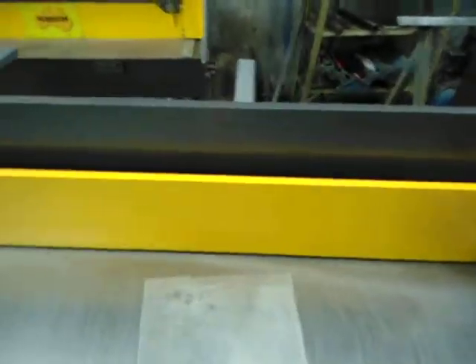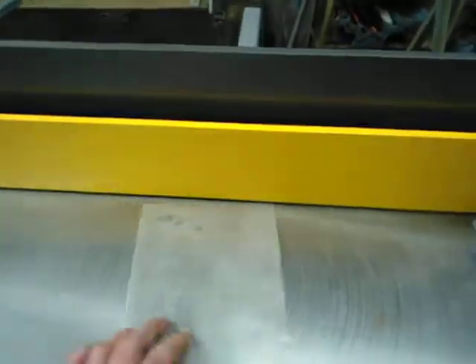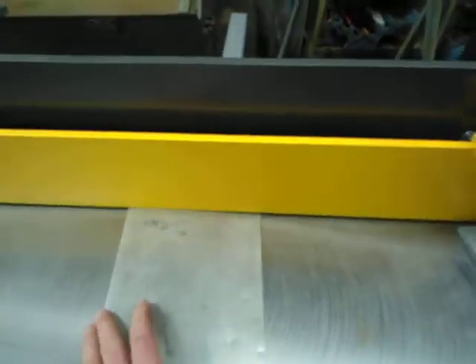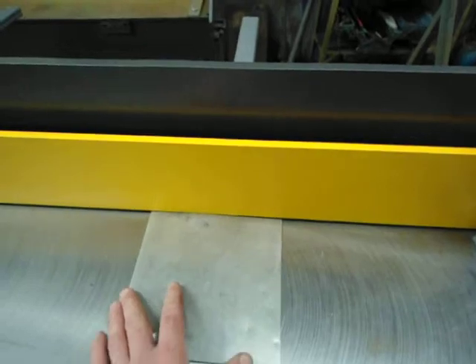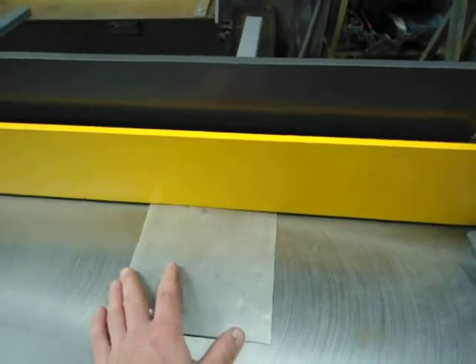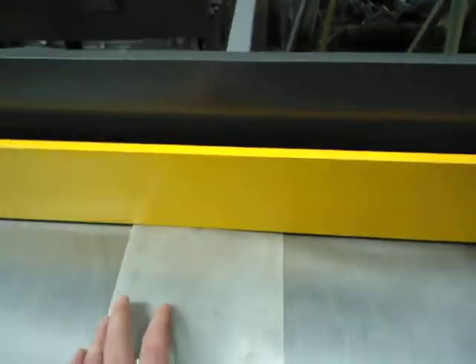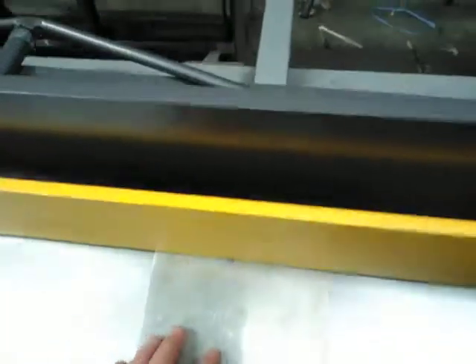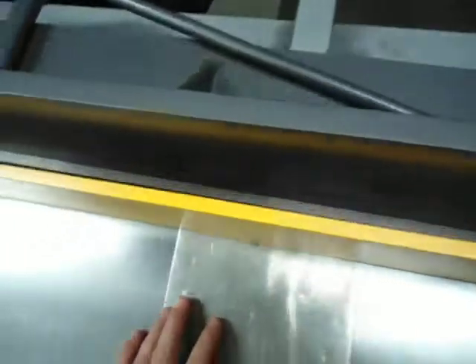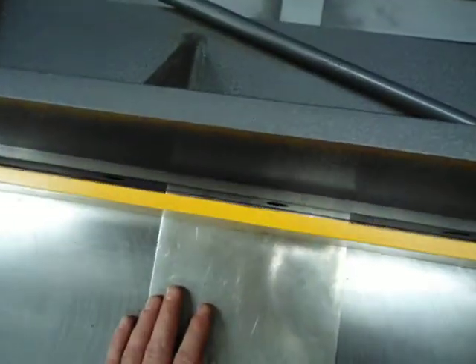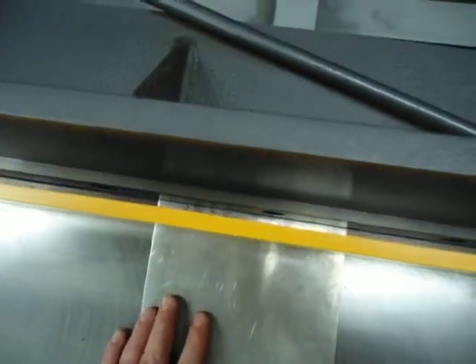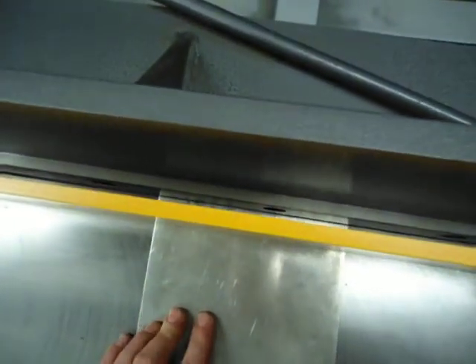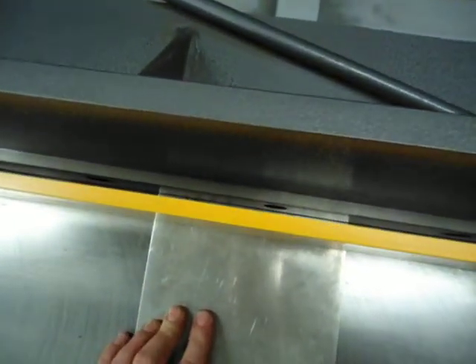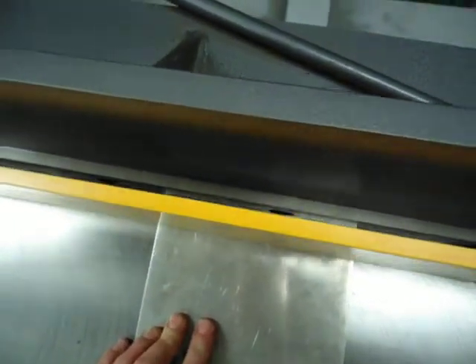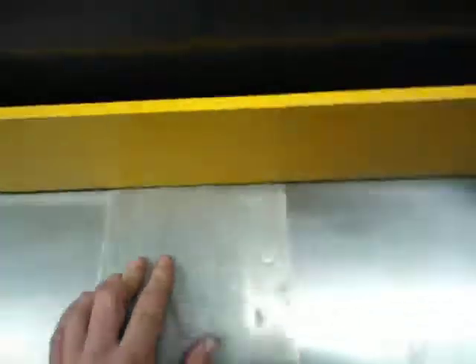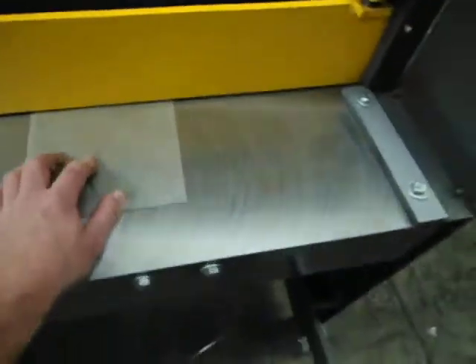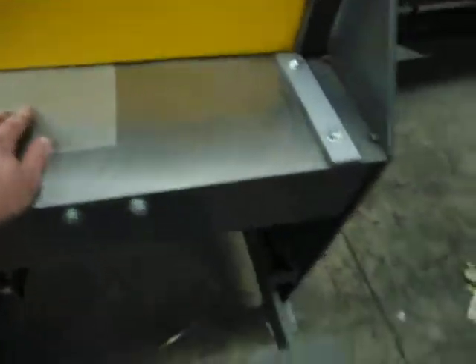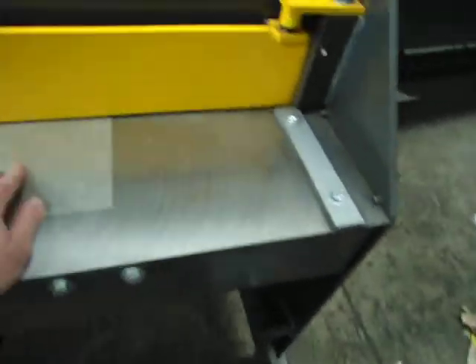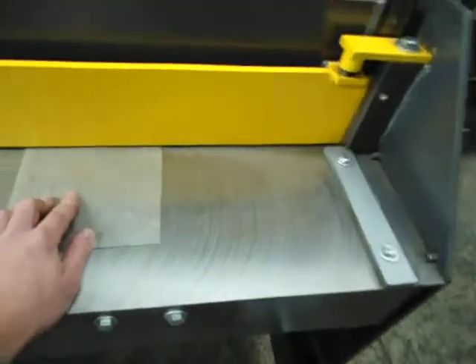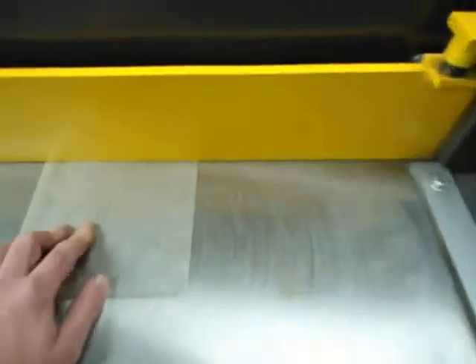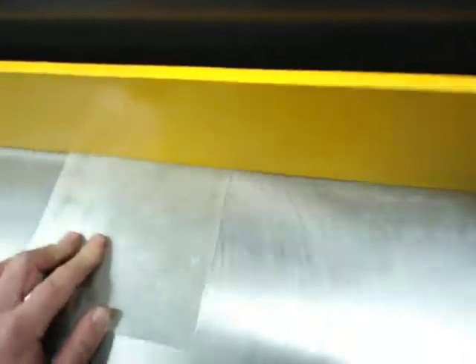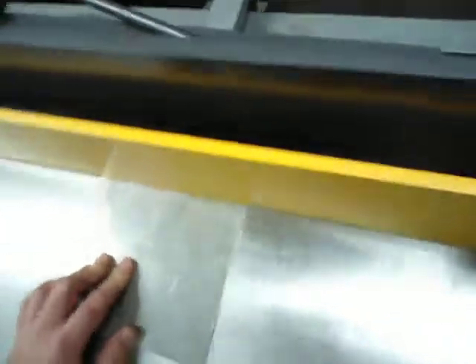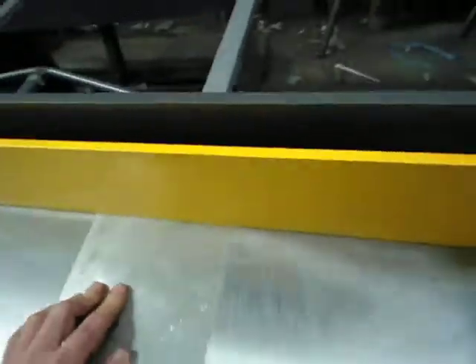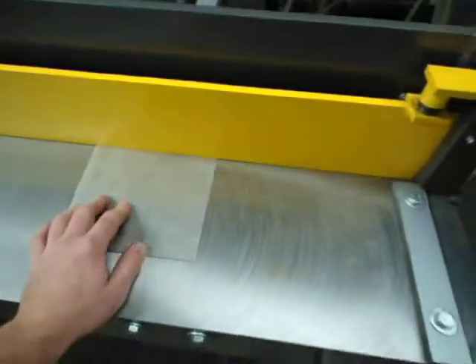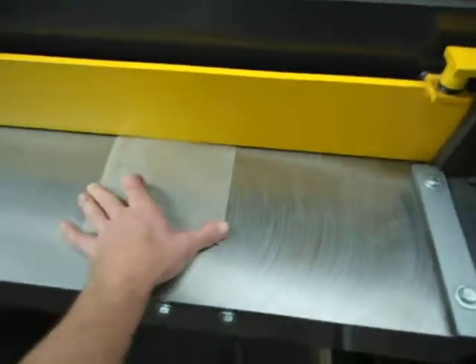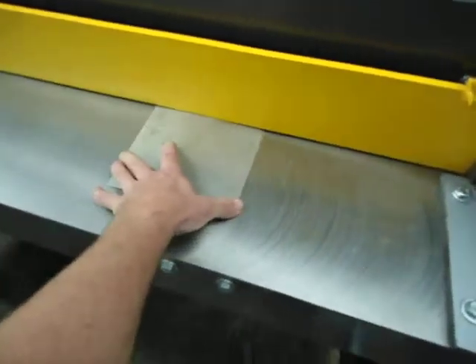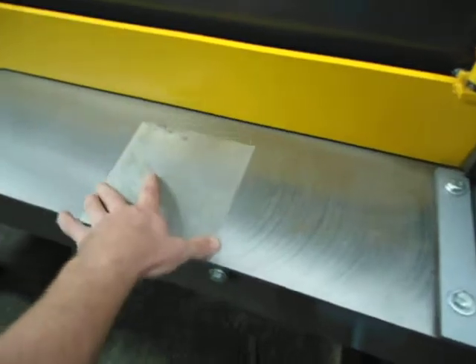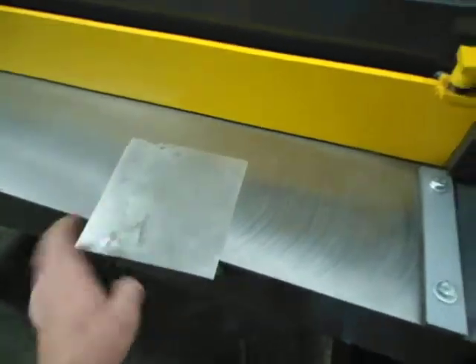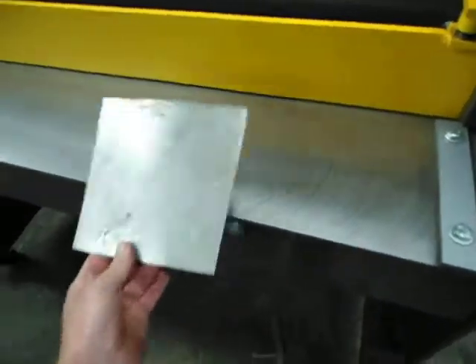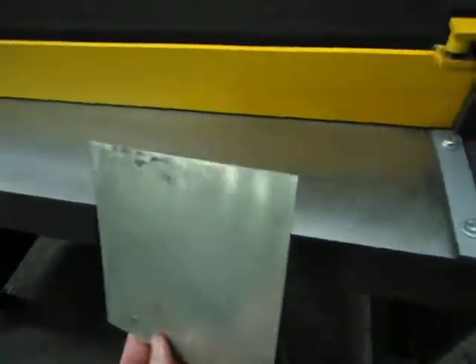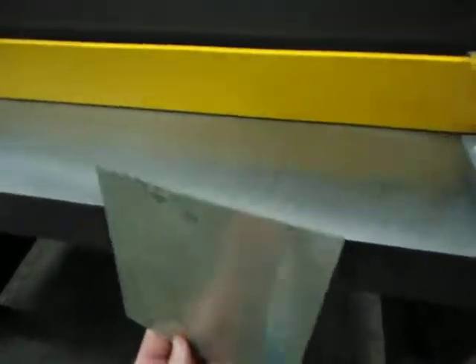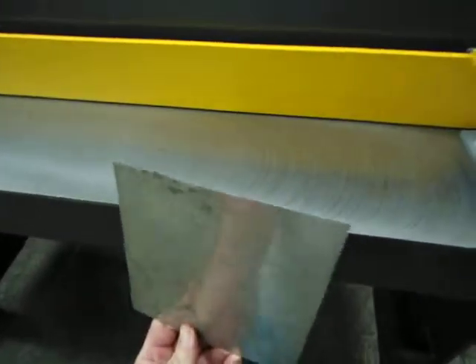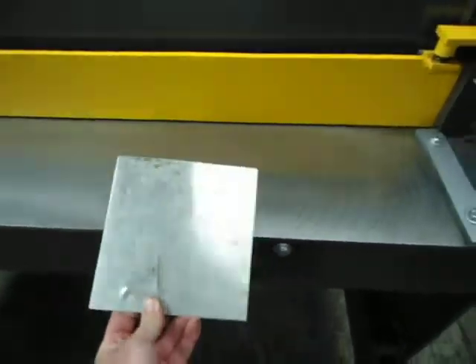This is a little bit of stainless — you just look down through the top there, you can line up your marks, and it's just a matter of treading on the pedal and it cuts the sheet. Very easy.